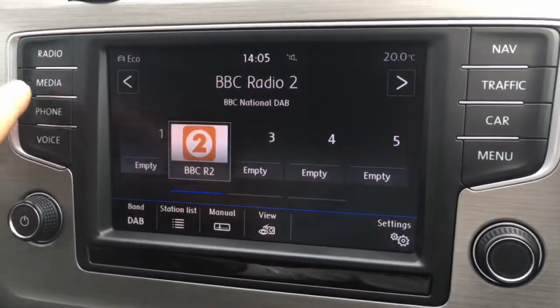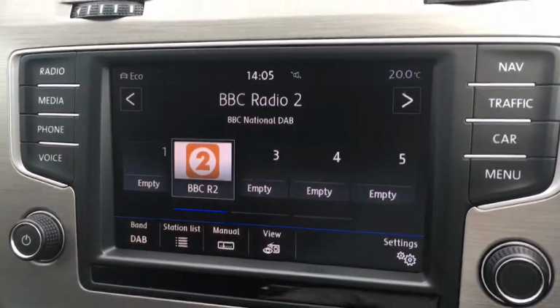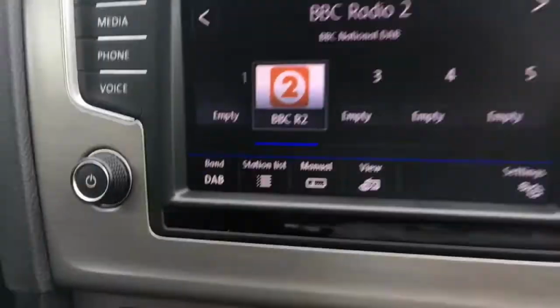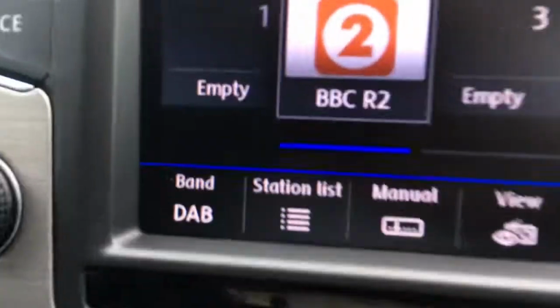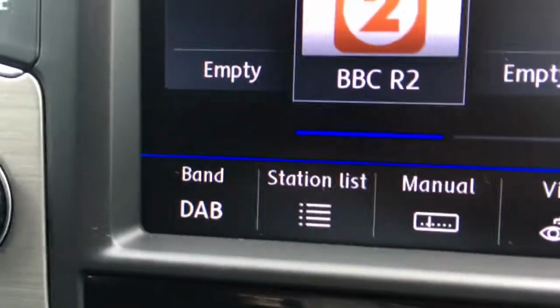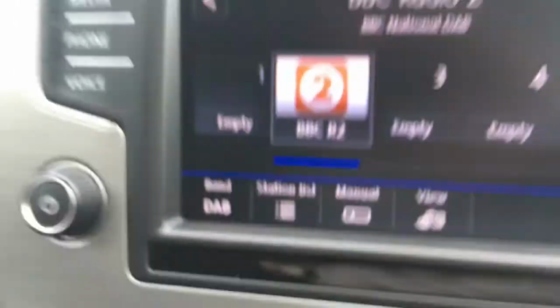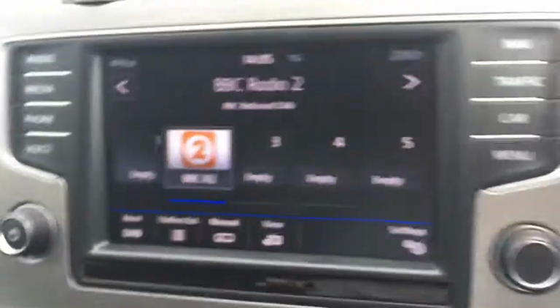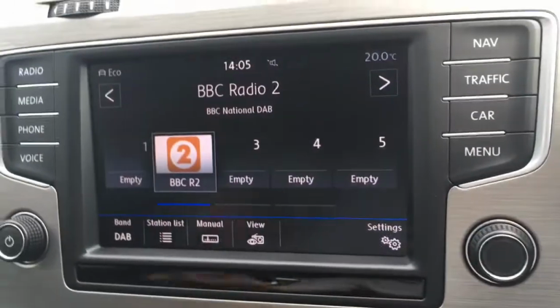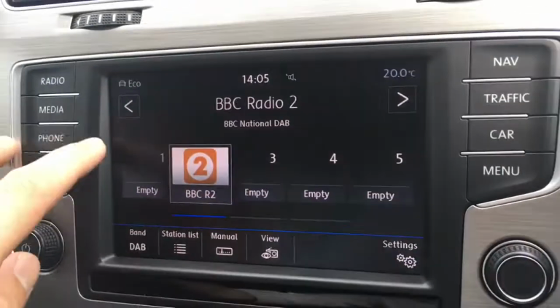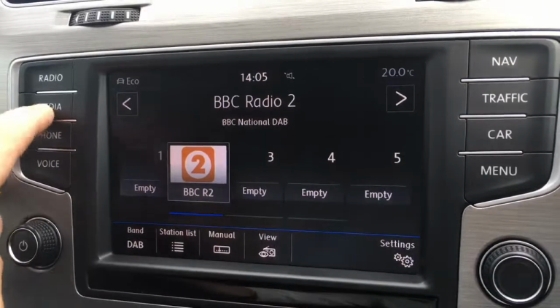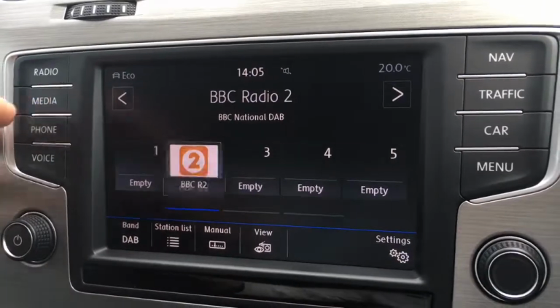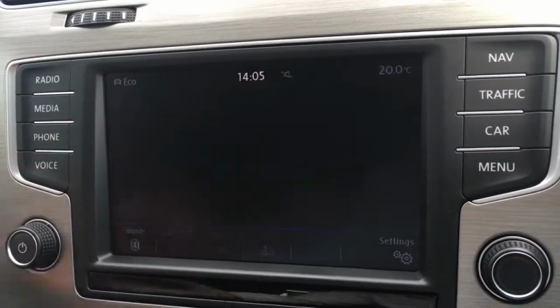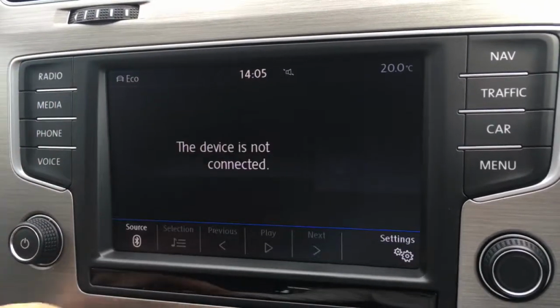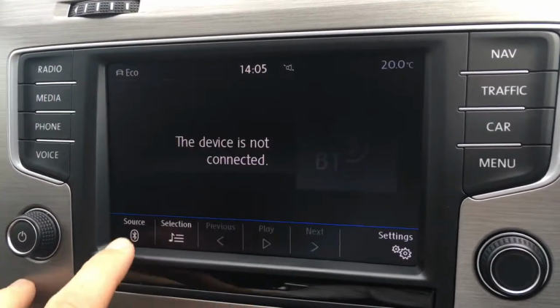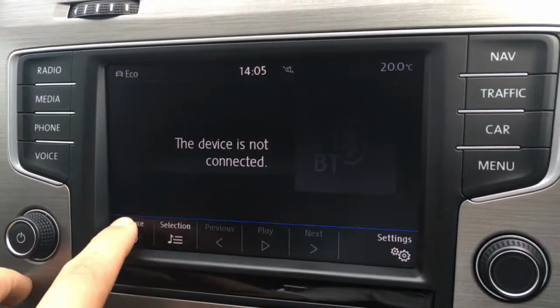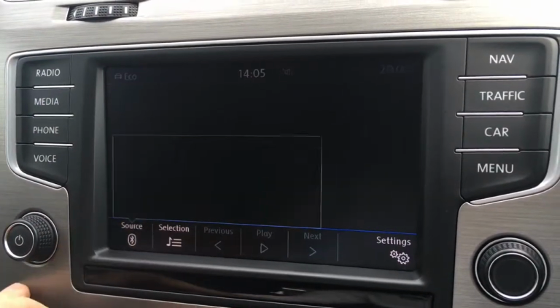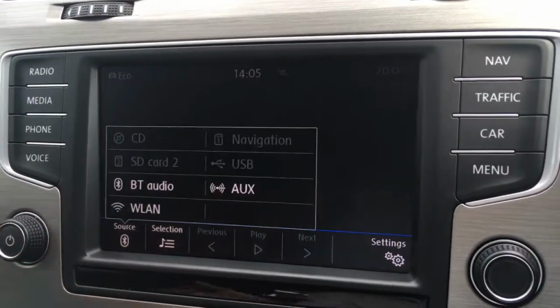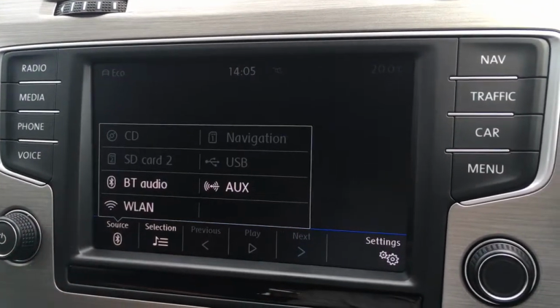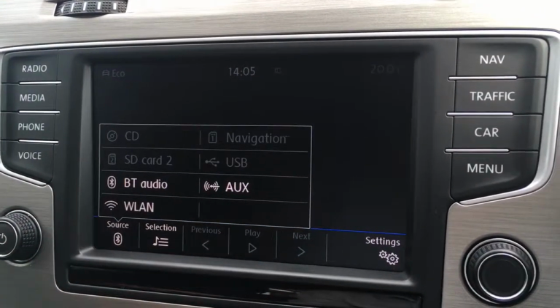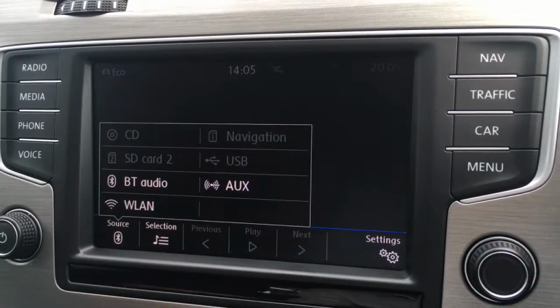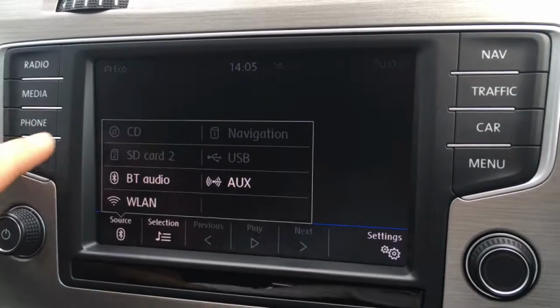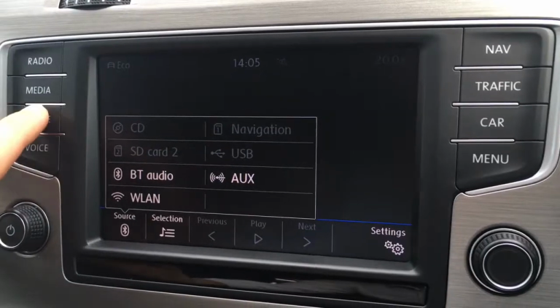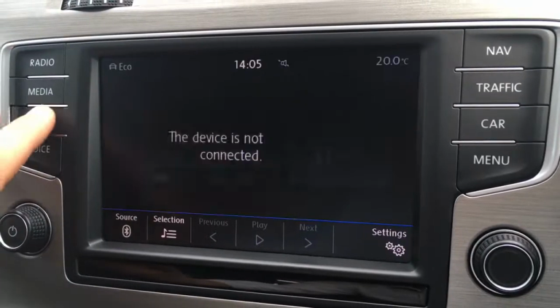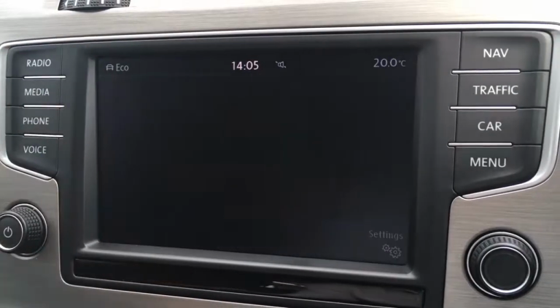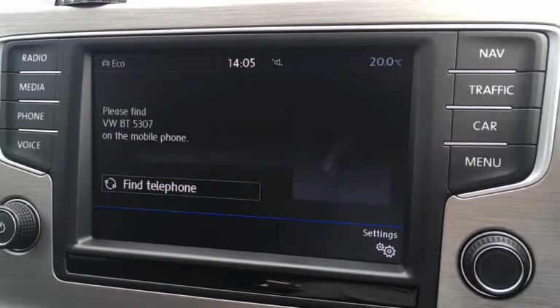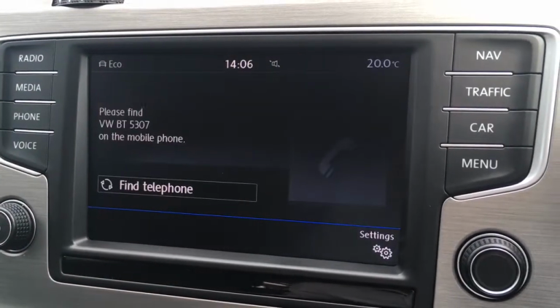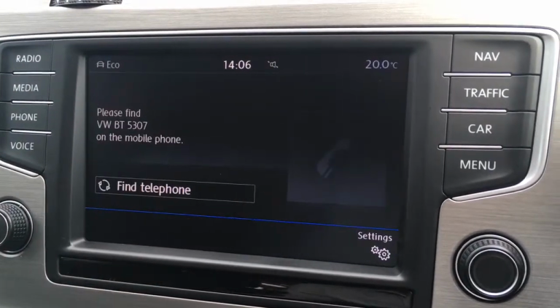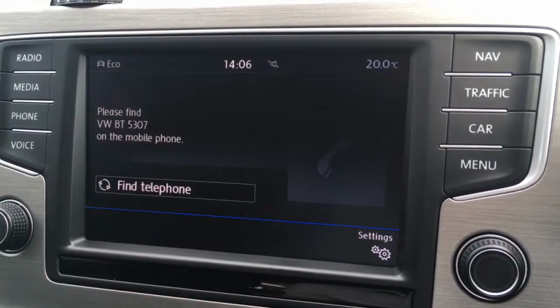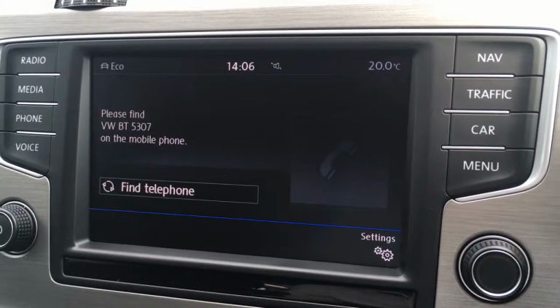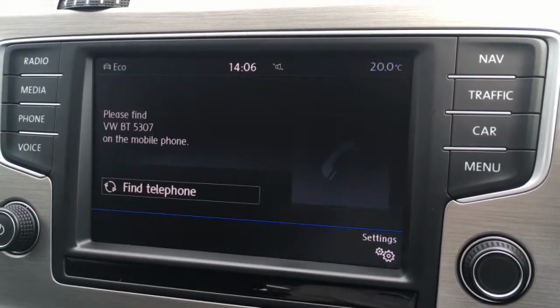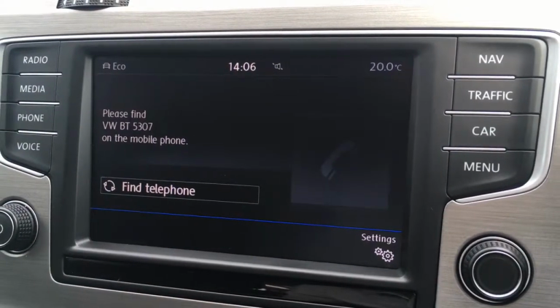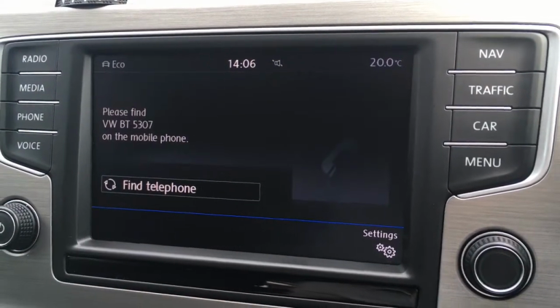Radio is of course for radio — as you can see we've got DAB digital radio there. Media is to access any external devices; you've got your source options just there. If I hit phone we can pair up a device to use the car's Bluetooth telephone.